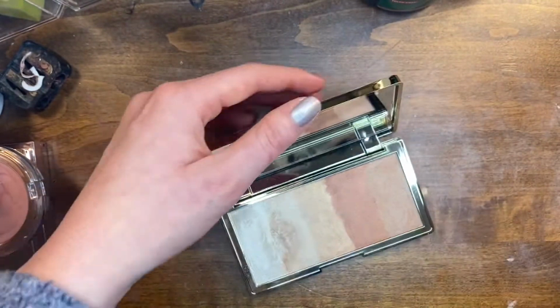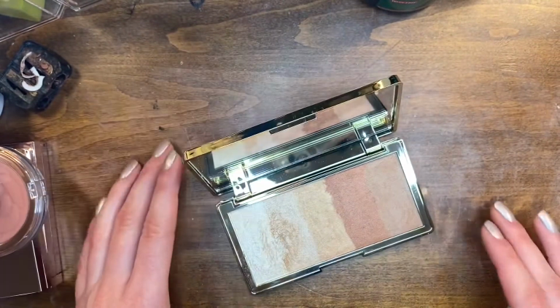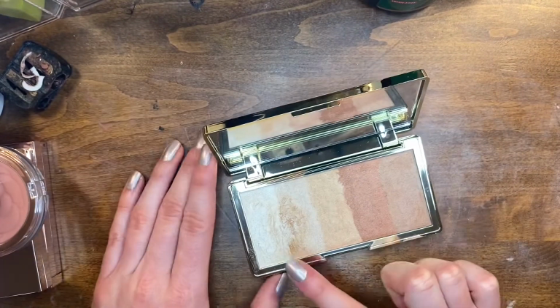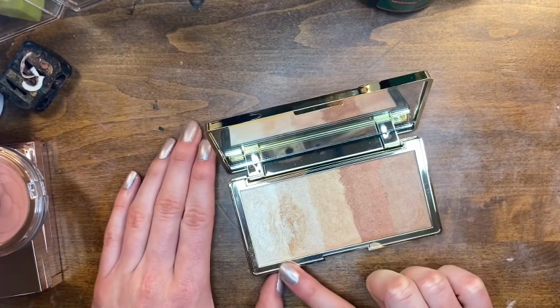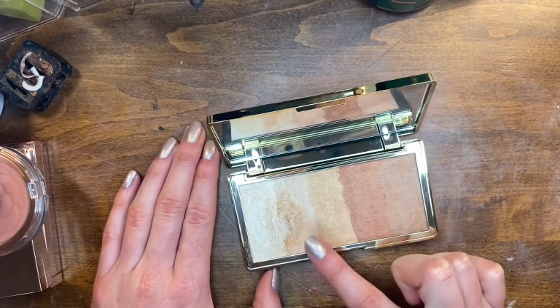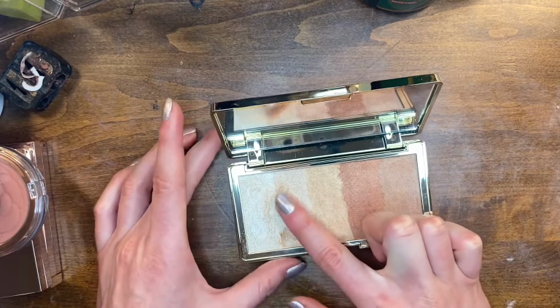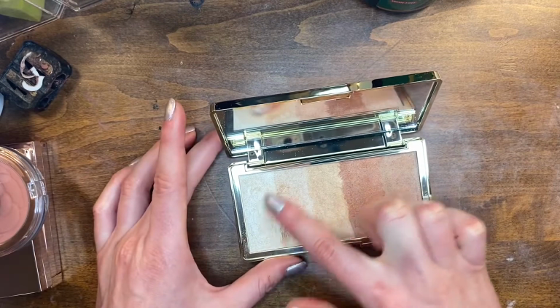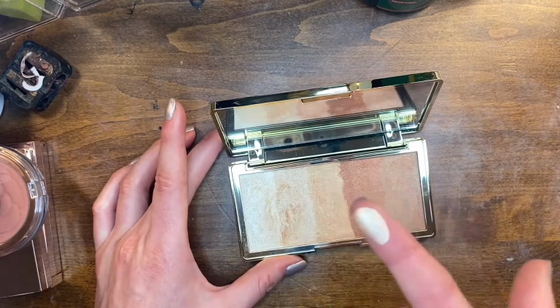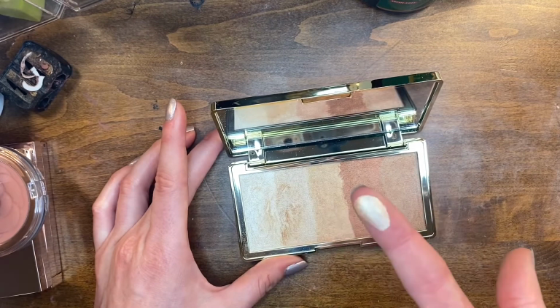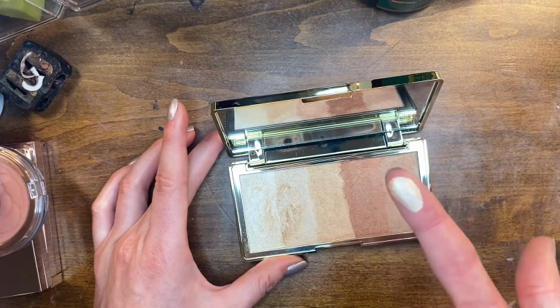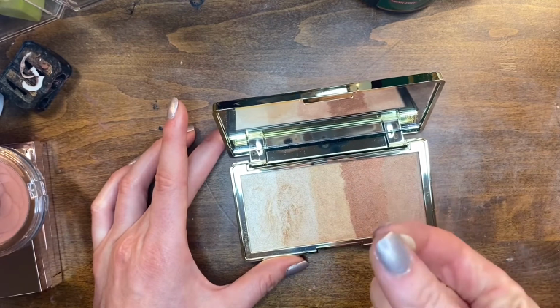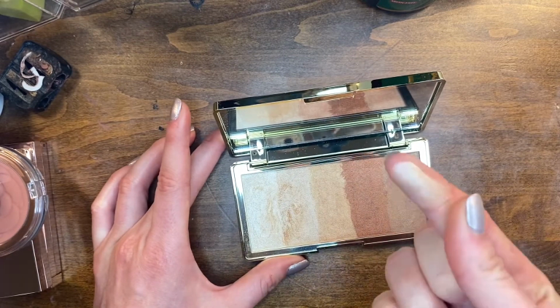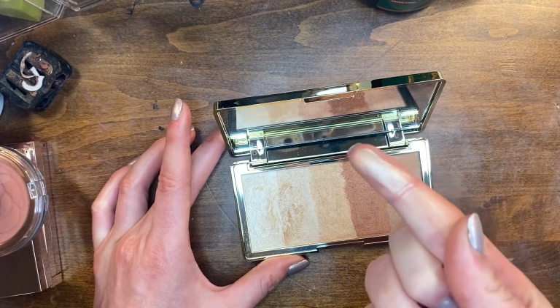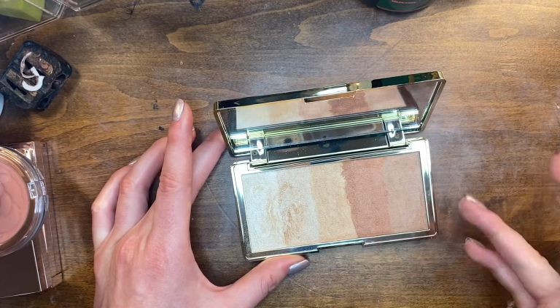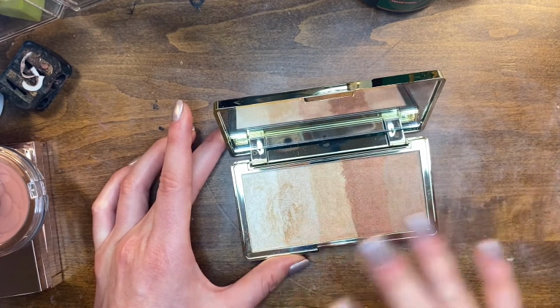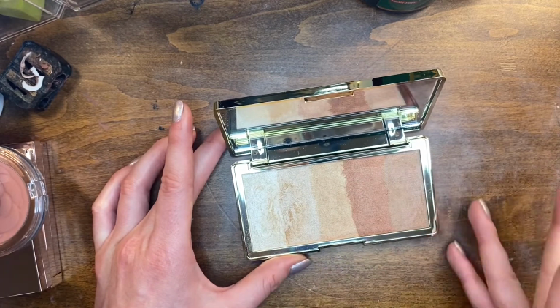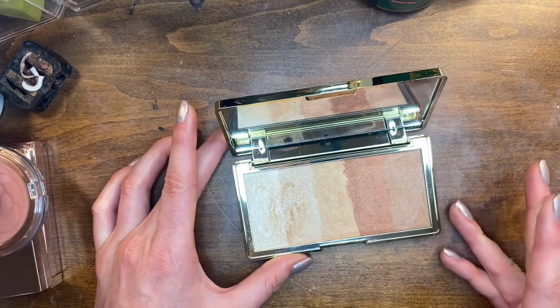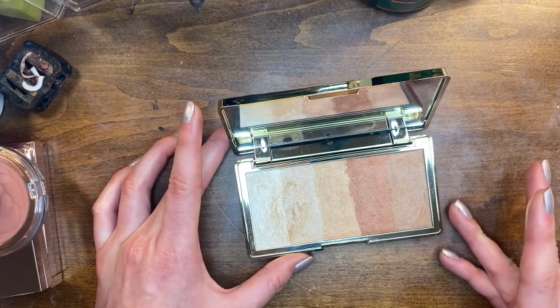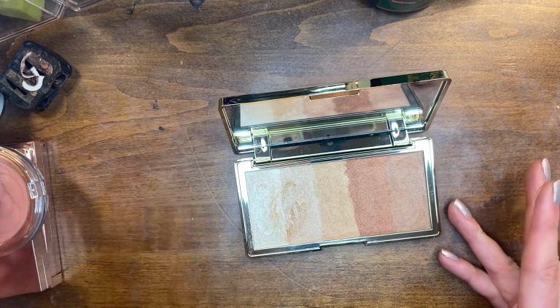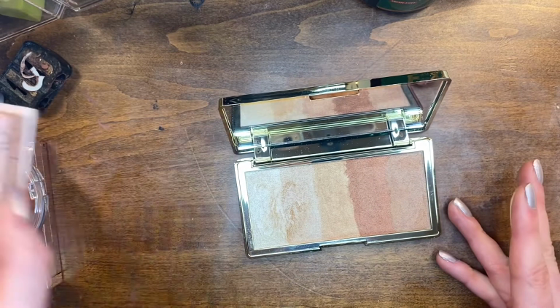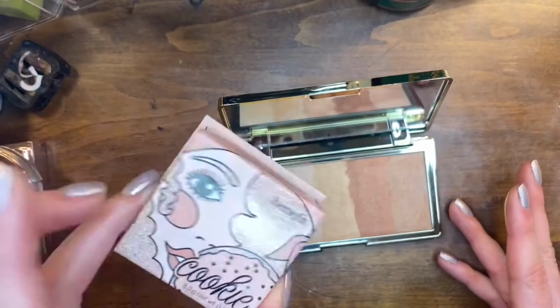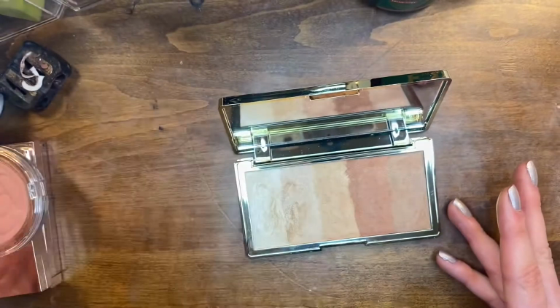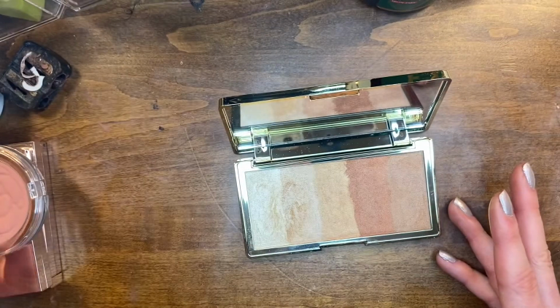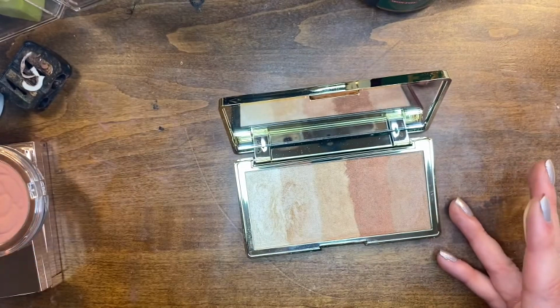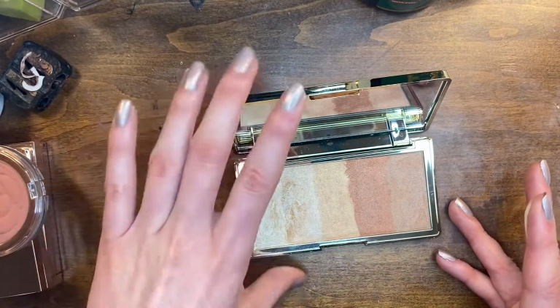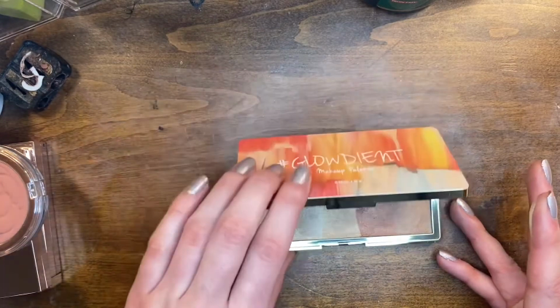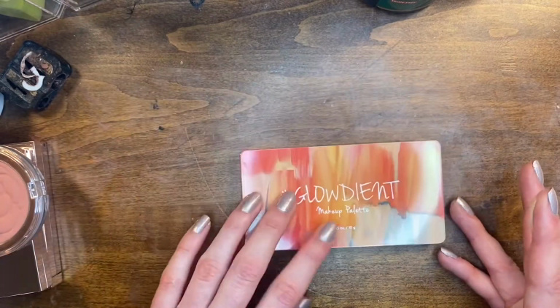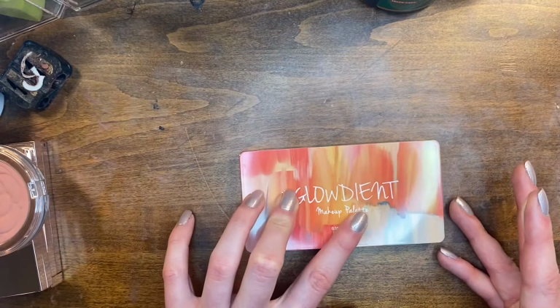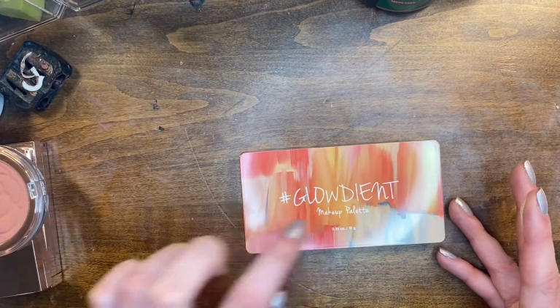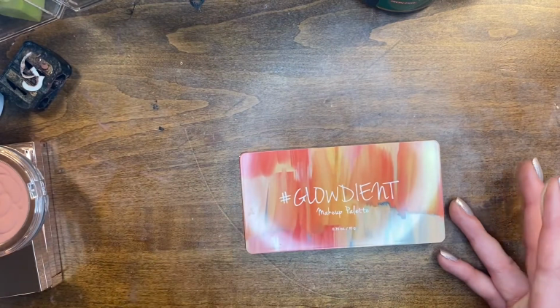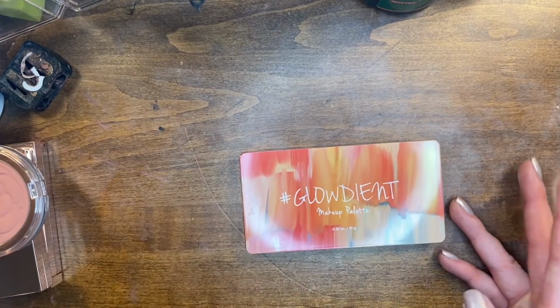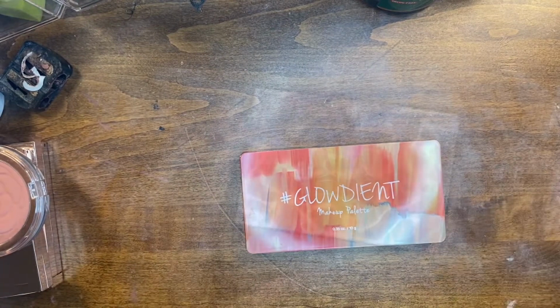I'm gonna get rid of this Touch and Soul Glowdient palette. I used these two shades and the combination is really pretty, but I don't need a whole palette for something that my Cookie highlighter can already give me. So I'm giving this away — hopefully someone else will get much more use out of it.